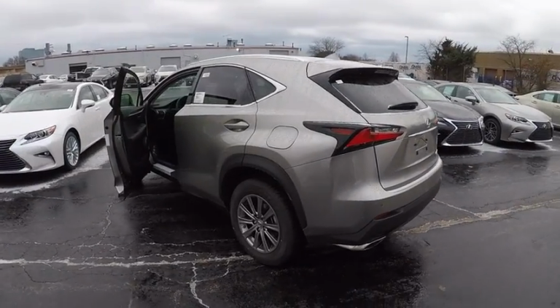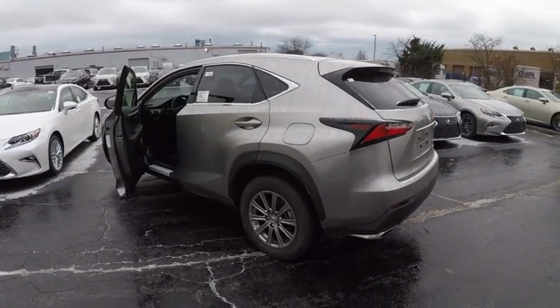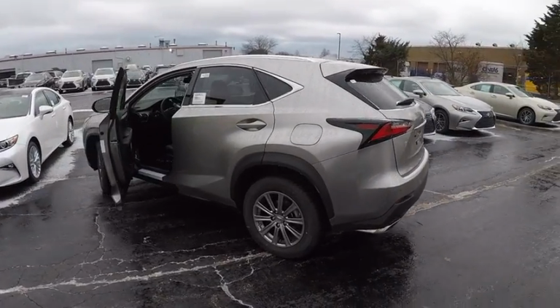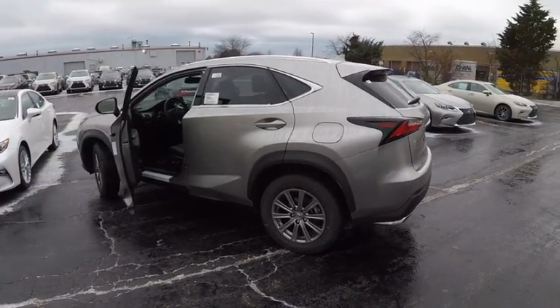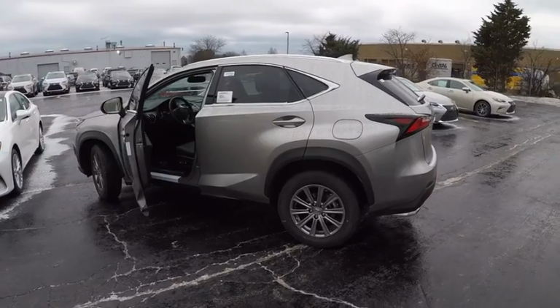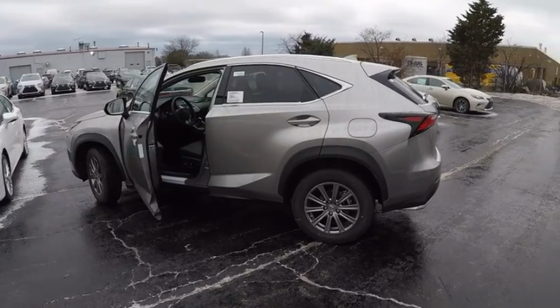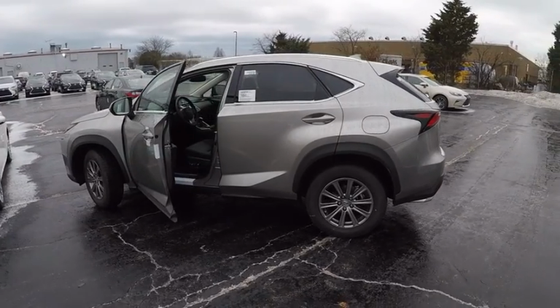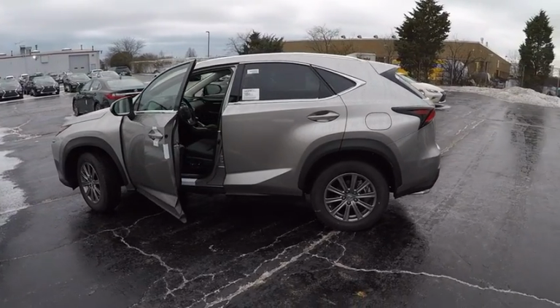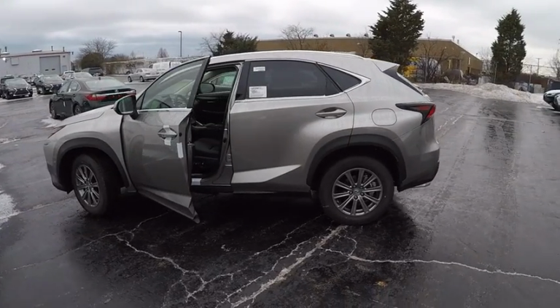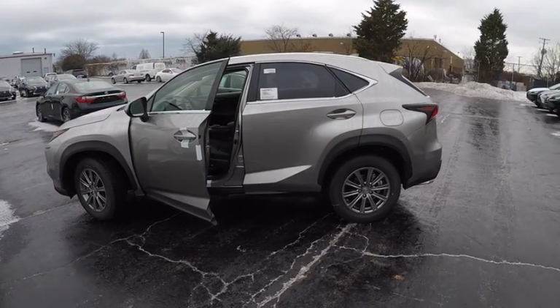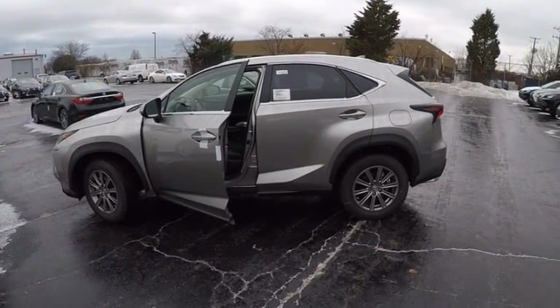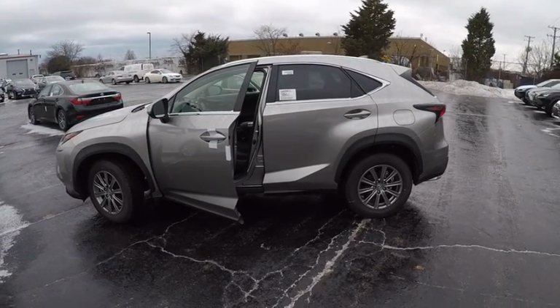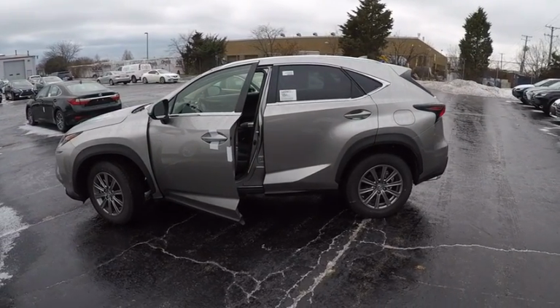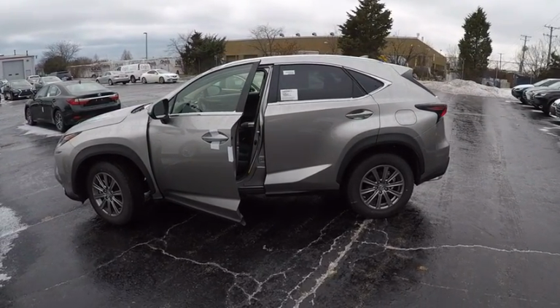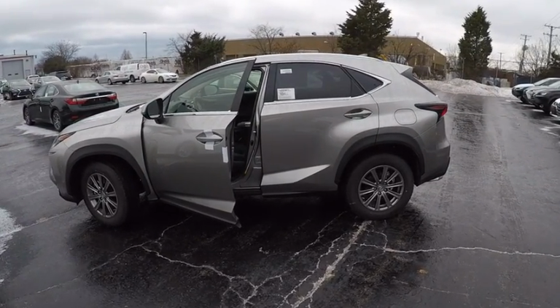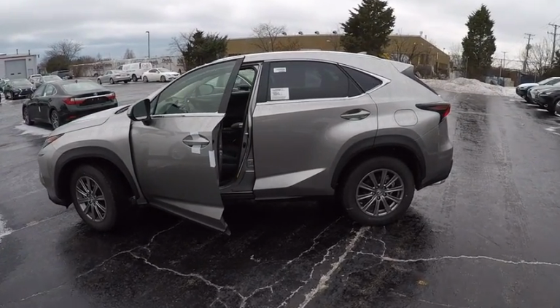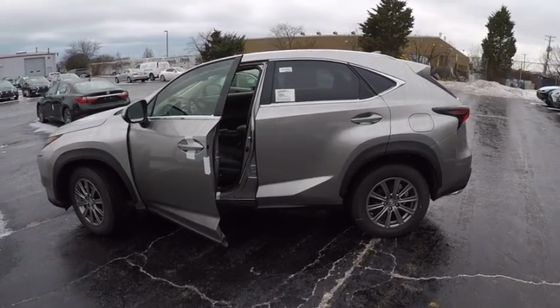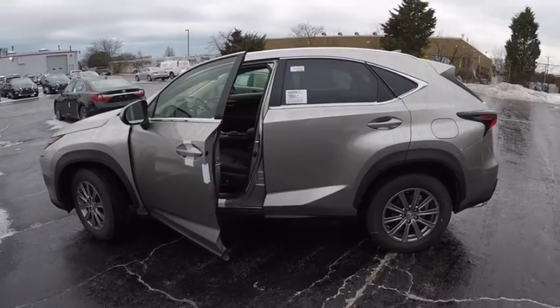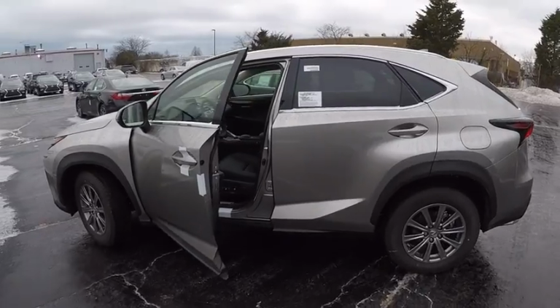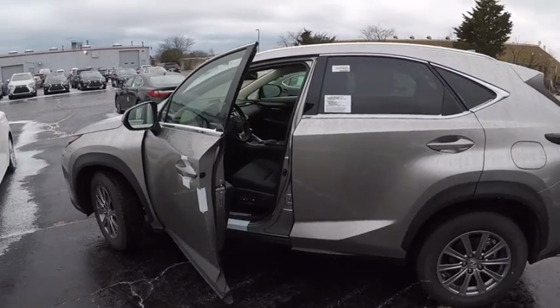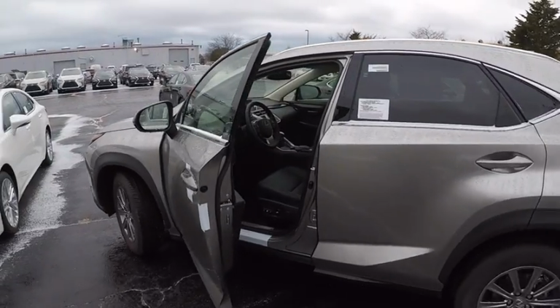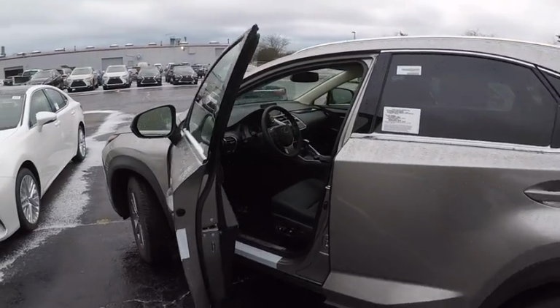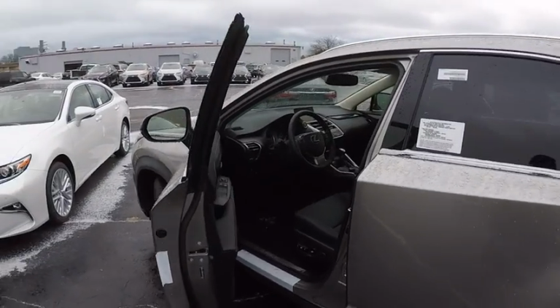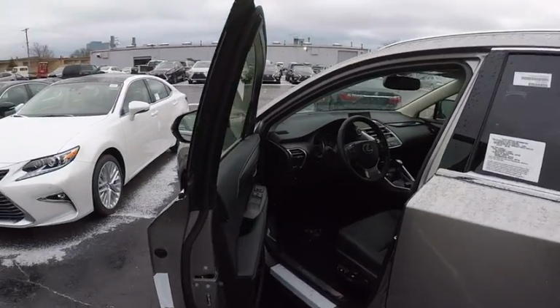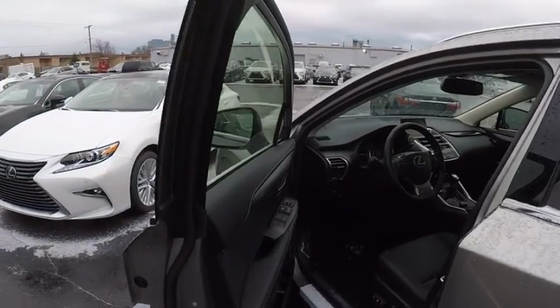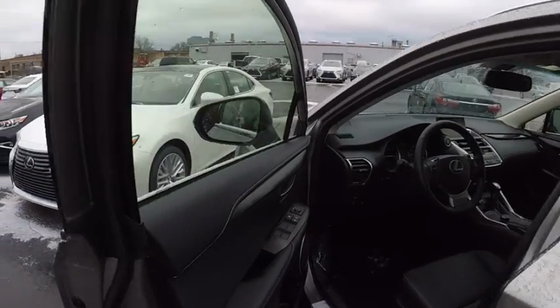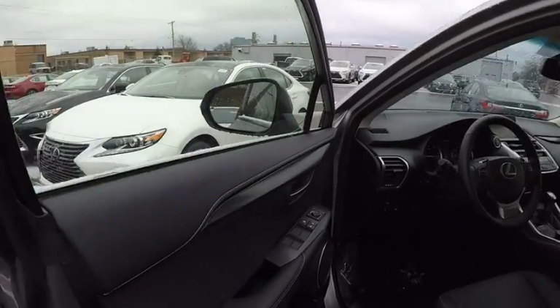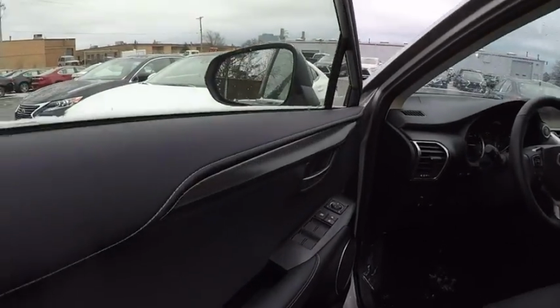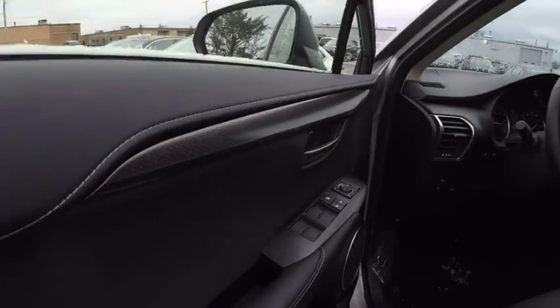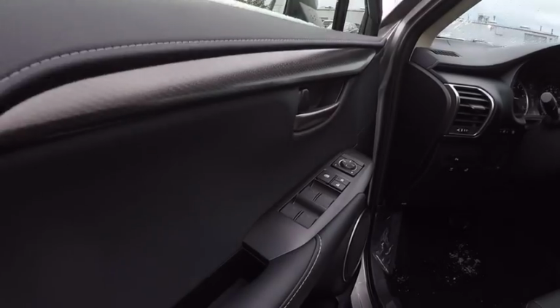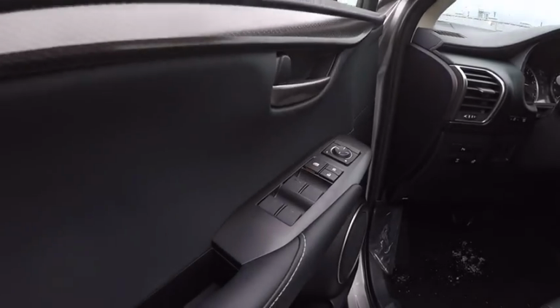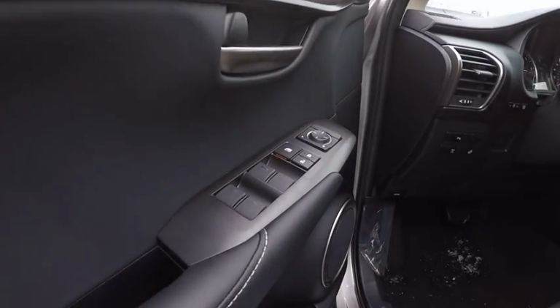Here are some of this vehicle's great options: traction control, power steering, cruise control, clock, power brakes, trip computer, child safety locks, tachometer, cargo area light, rear floor mats.